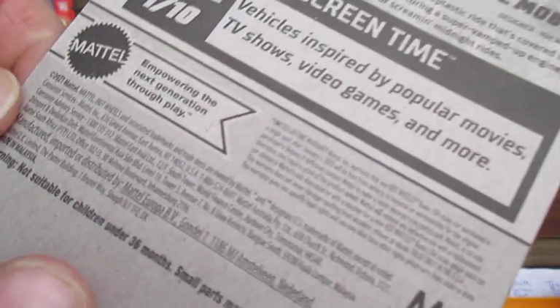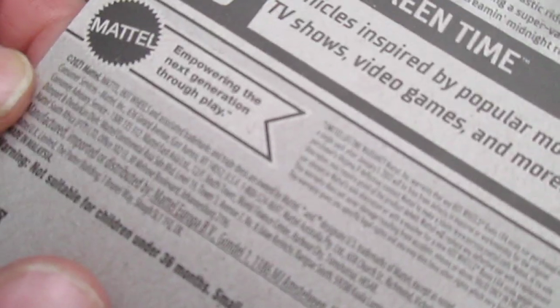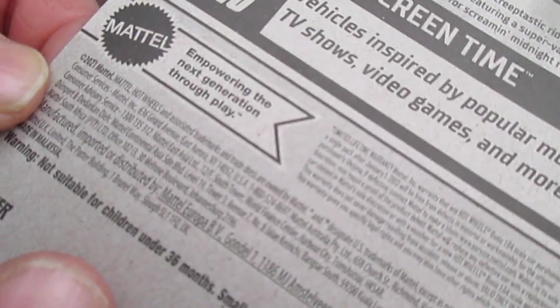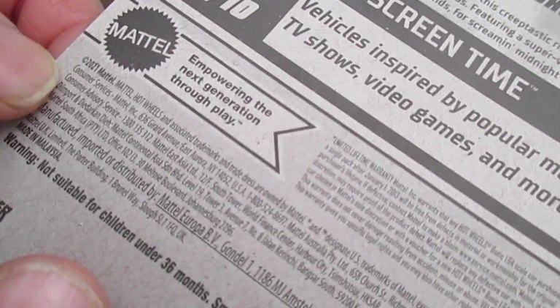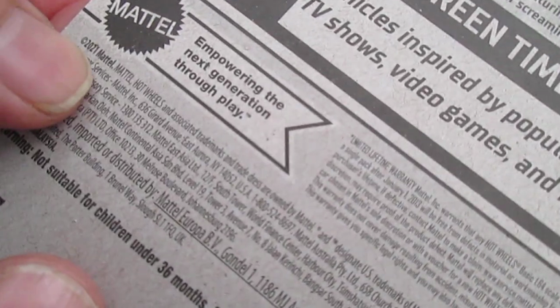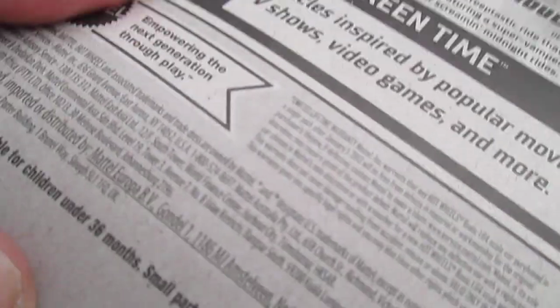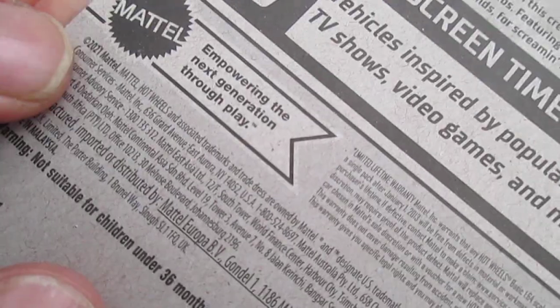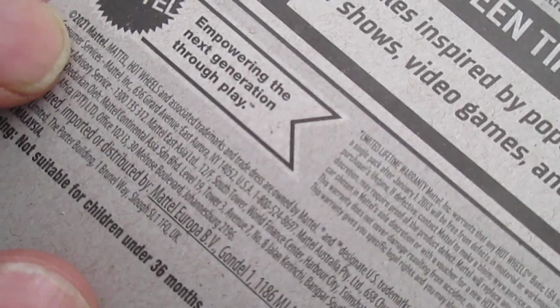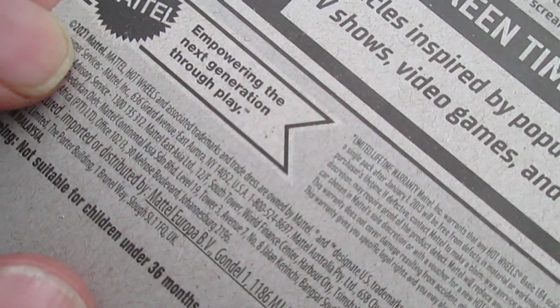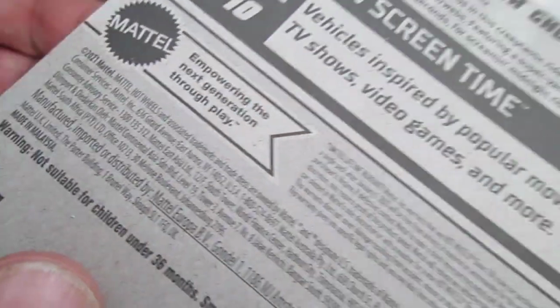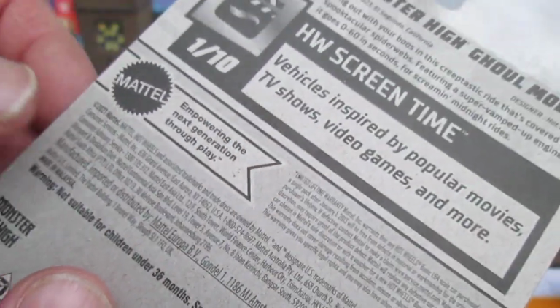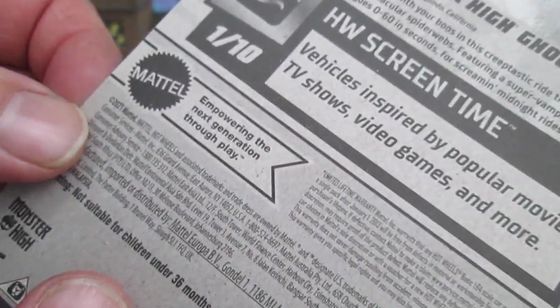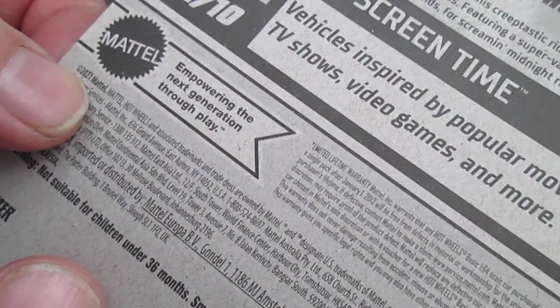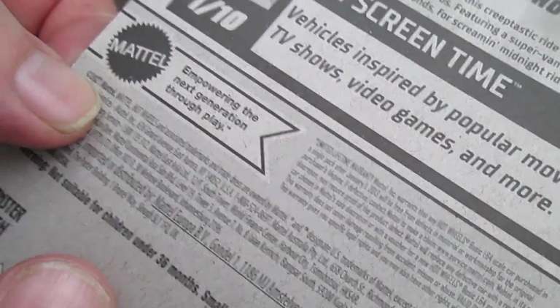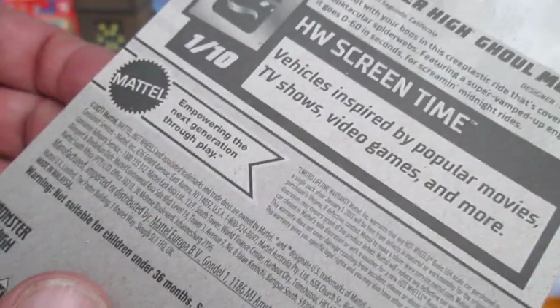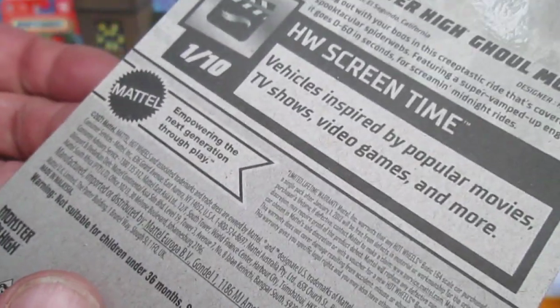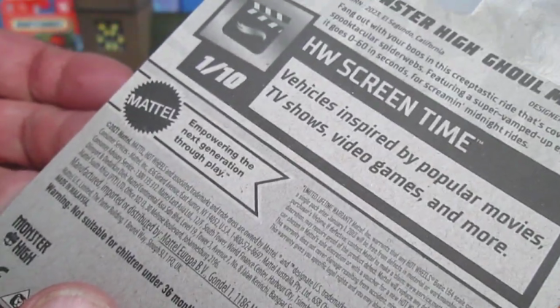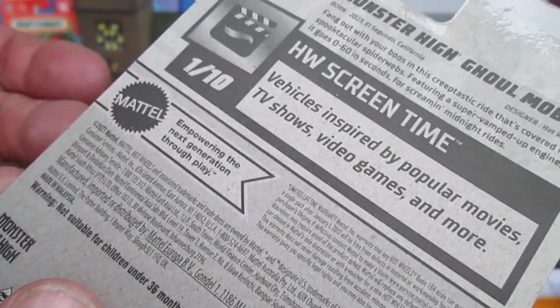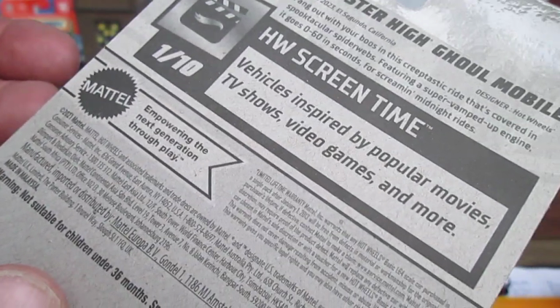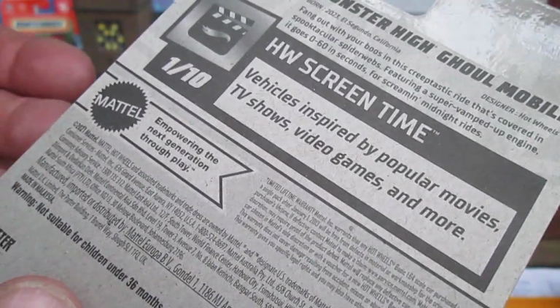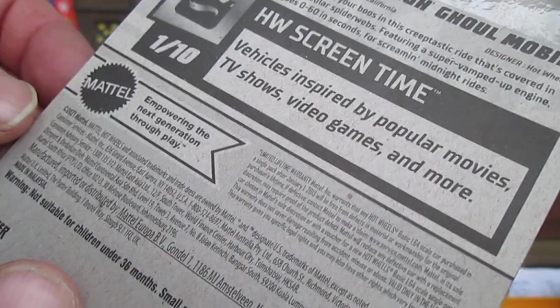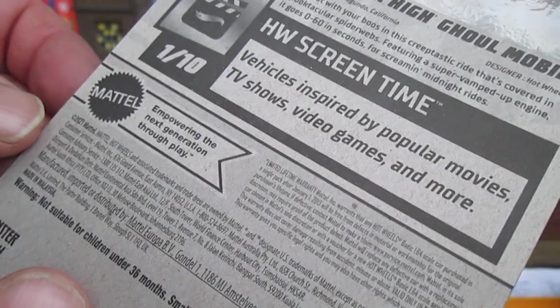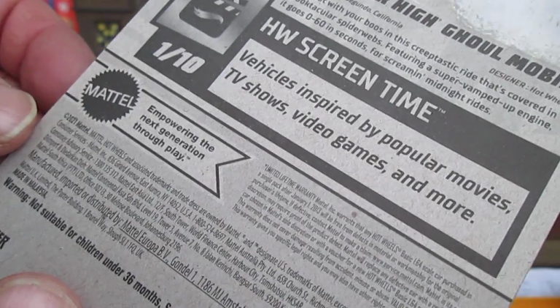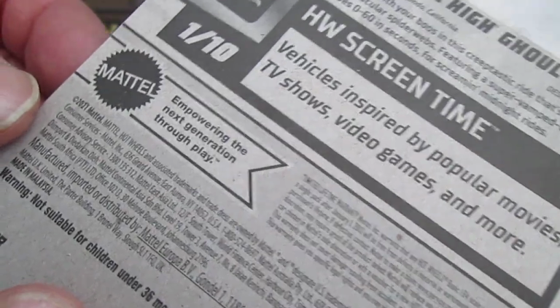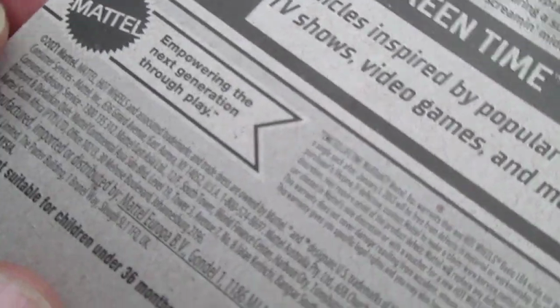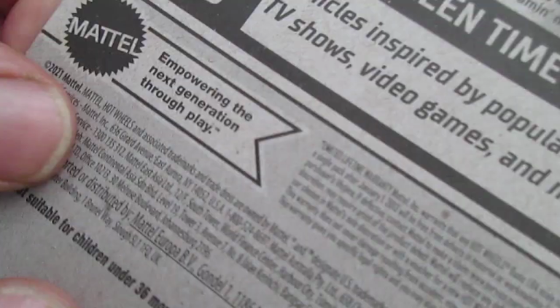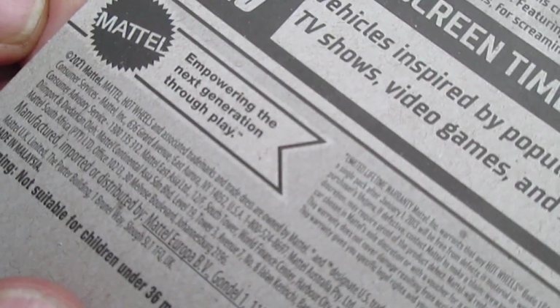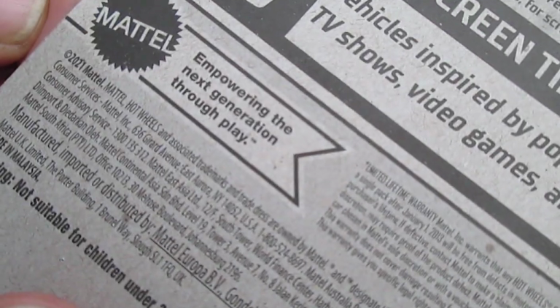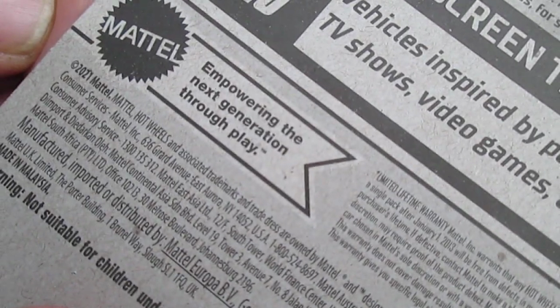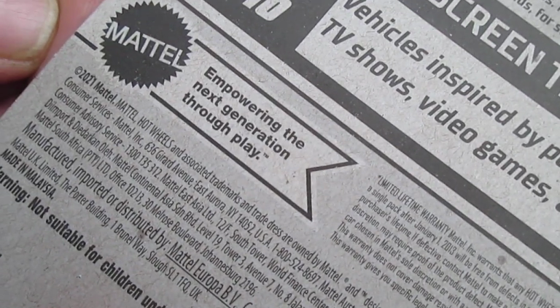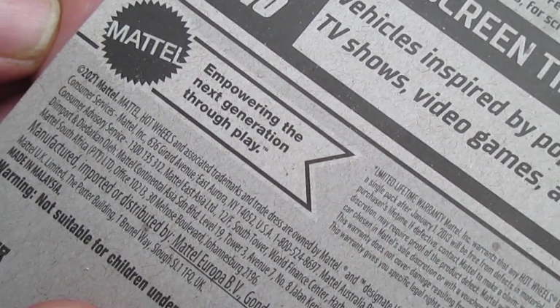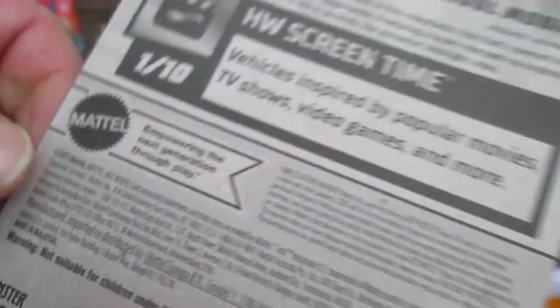Because turning it around, it still has a 2021 copyright — I didn't even know that. Yeah, that's the first time checking. I expected at least a 2023. That is what that says, right? 2021? Weird.